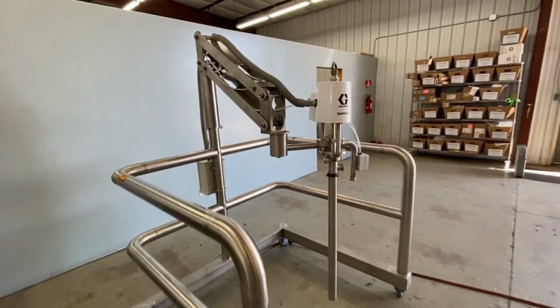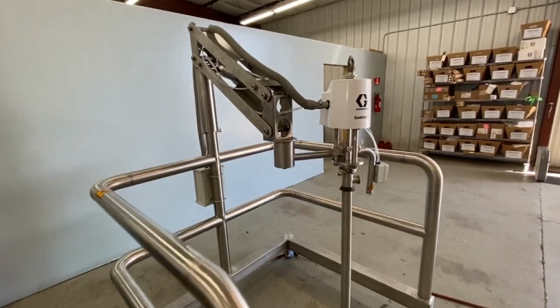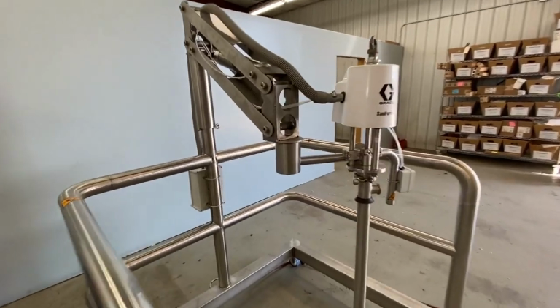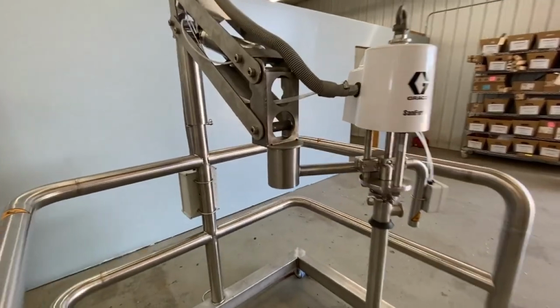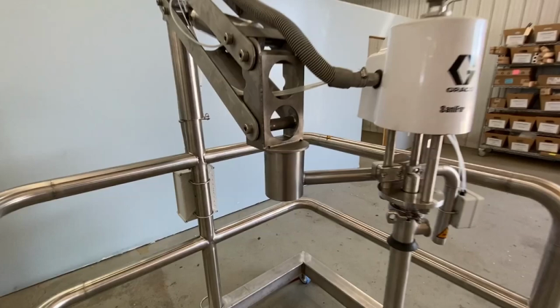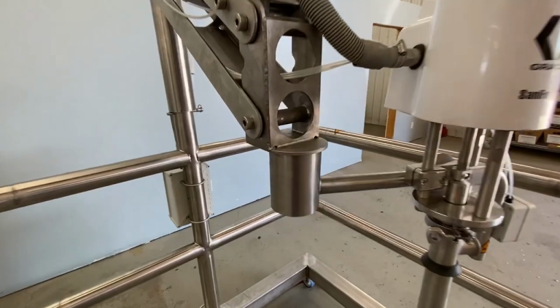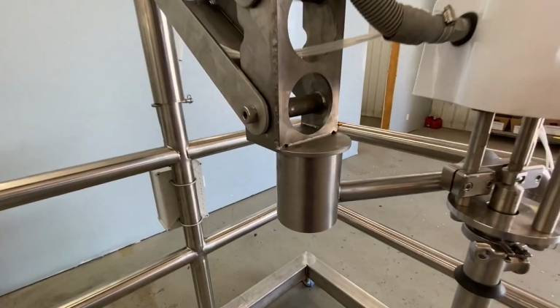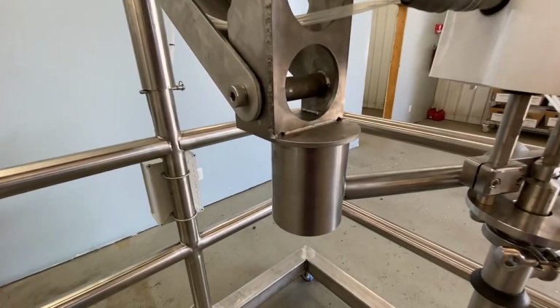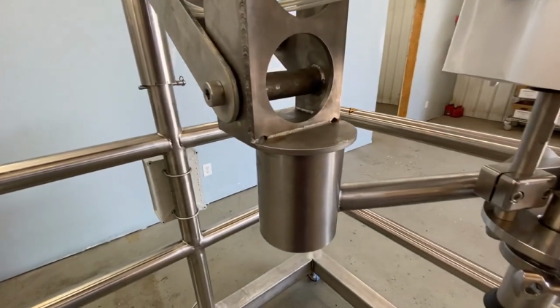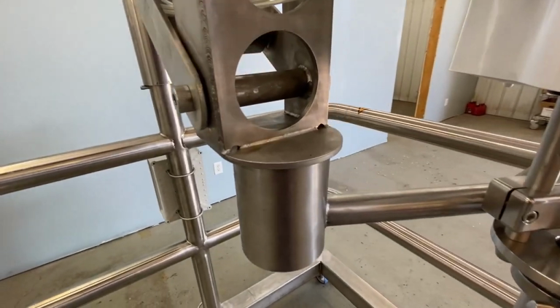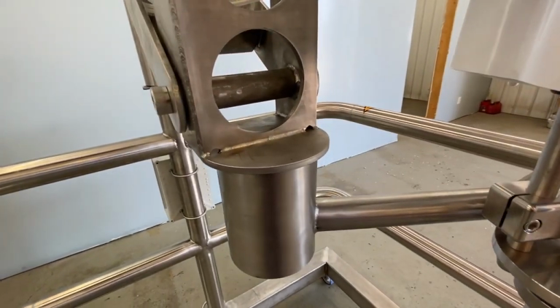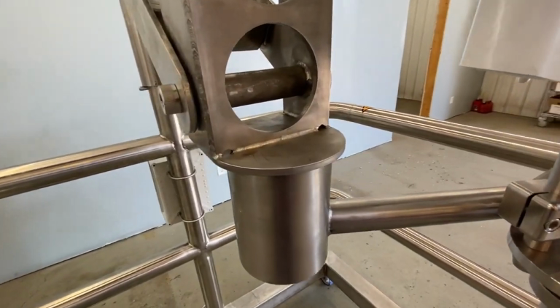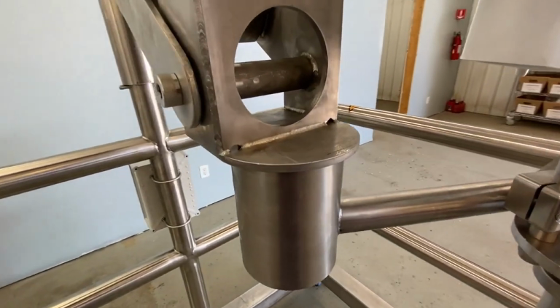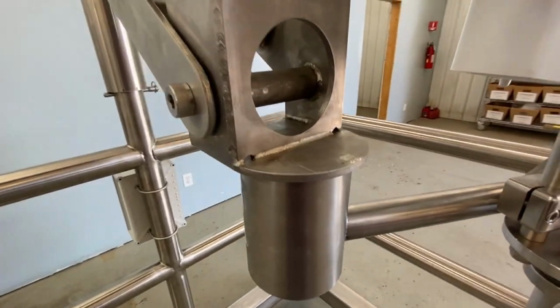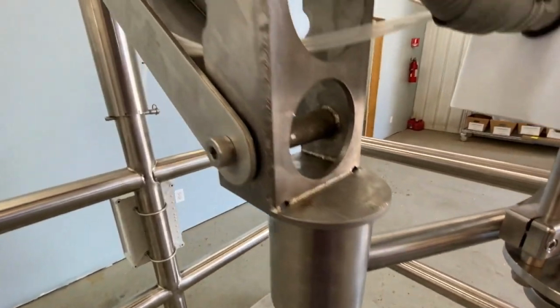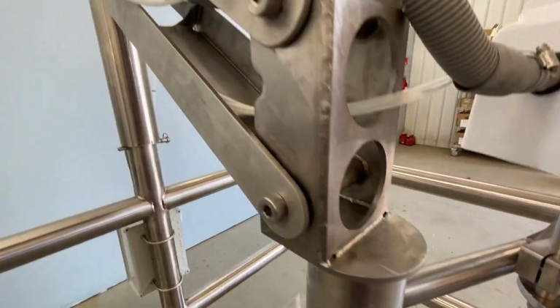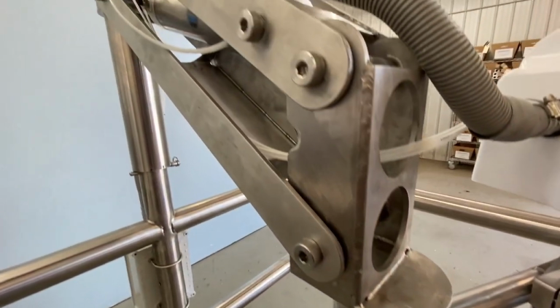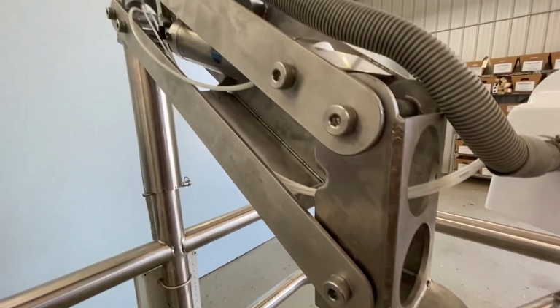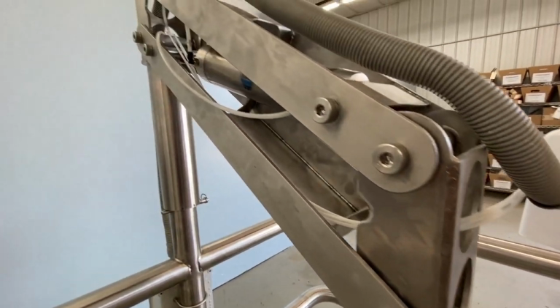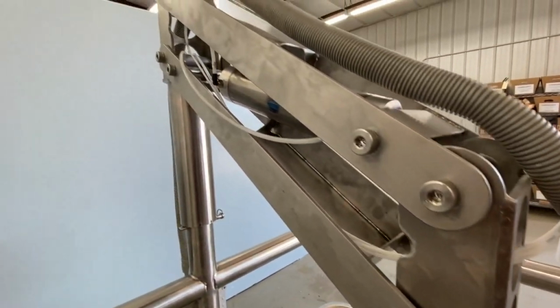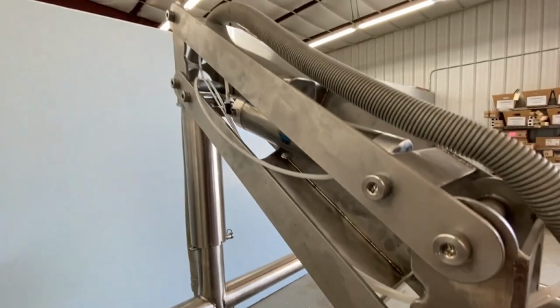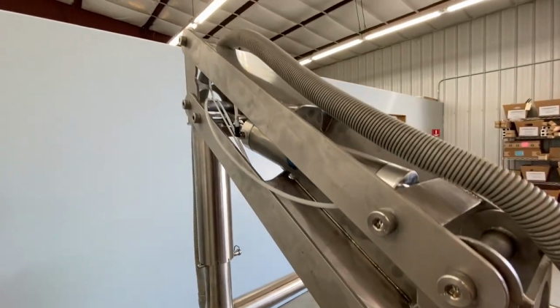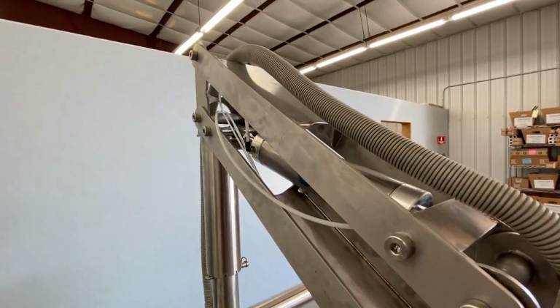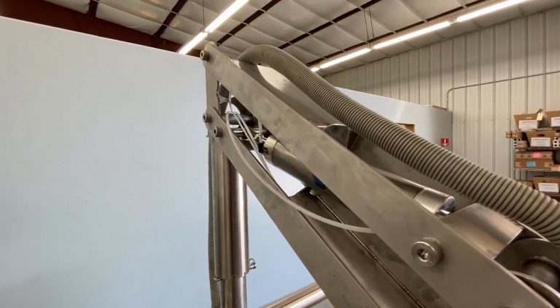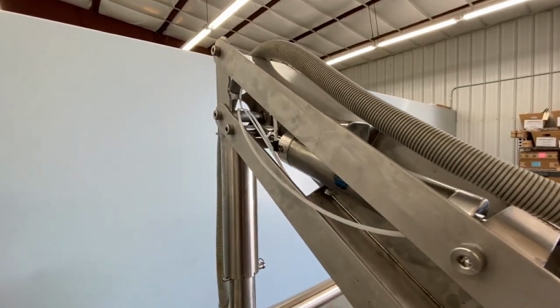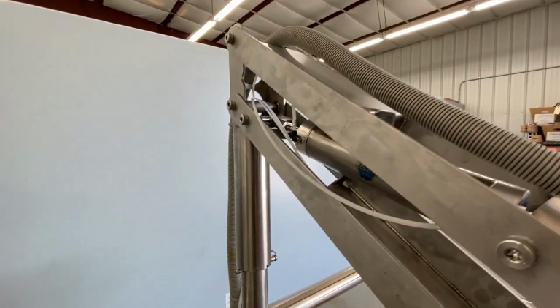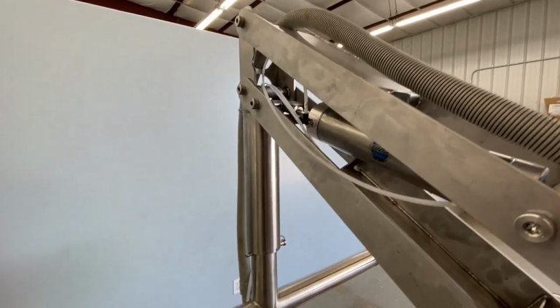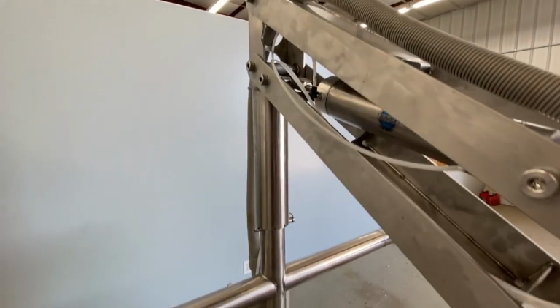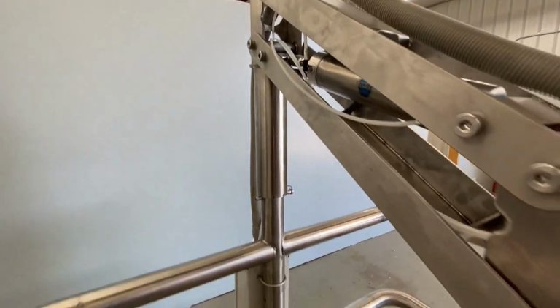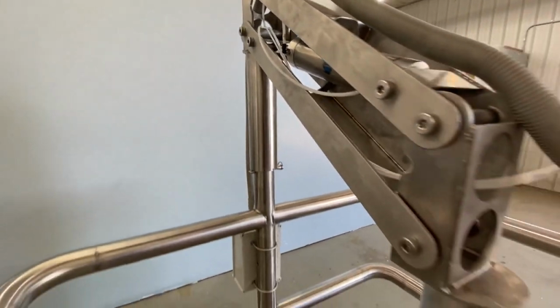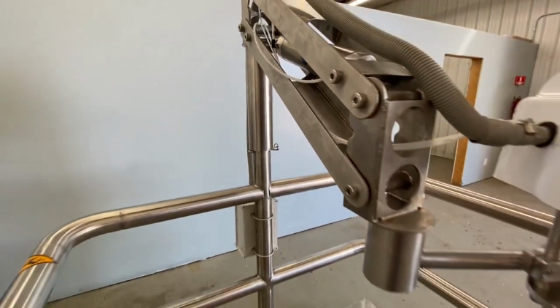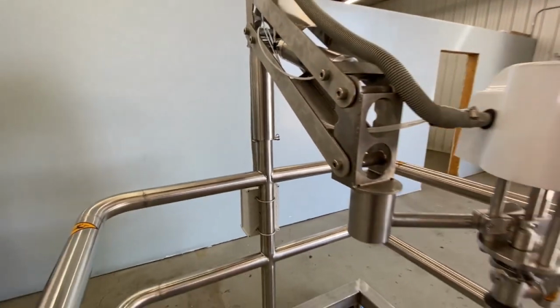With all stainless steel parts and NEMA 4 control boxes, the elevator is rated for sanitary washdown environments. Drainage ports are strategically placed to aid in the washdown process.